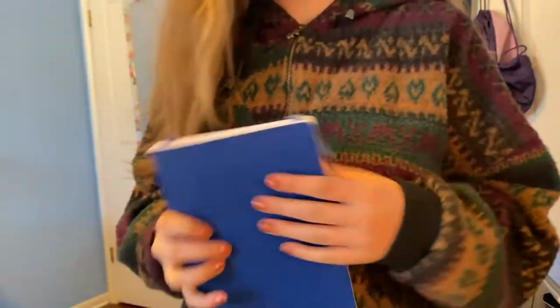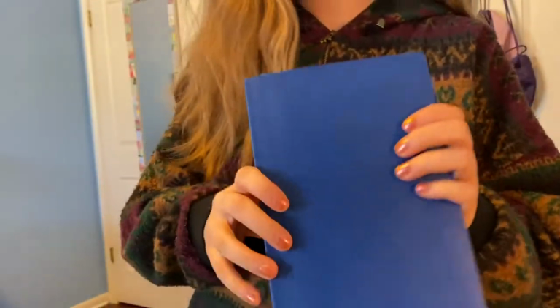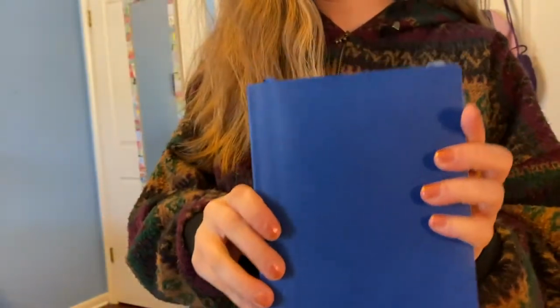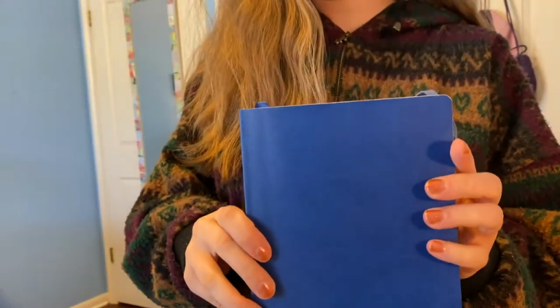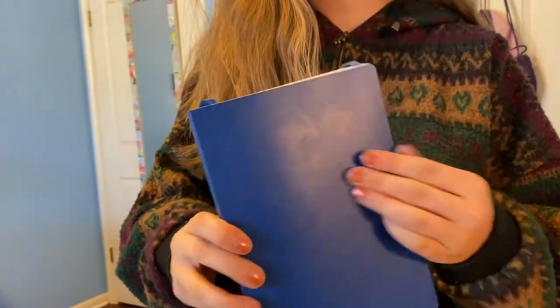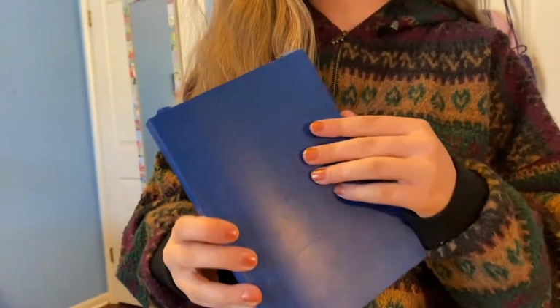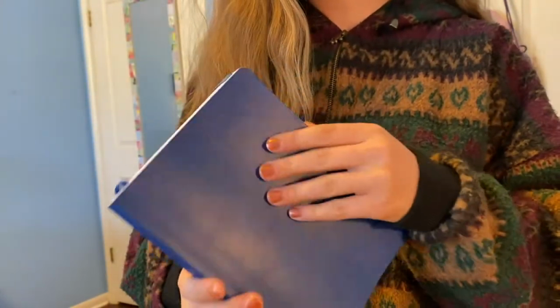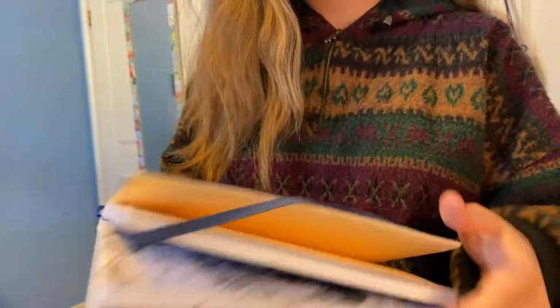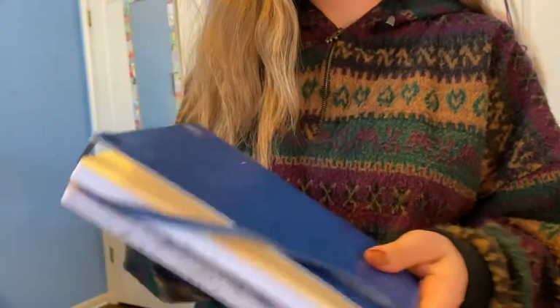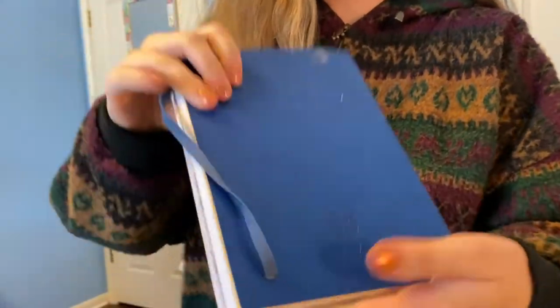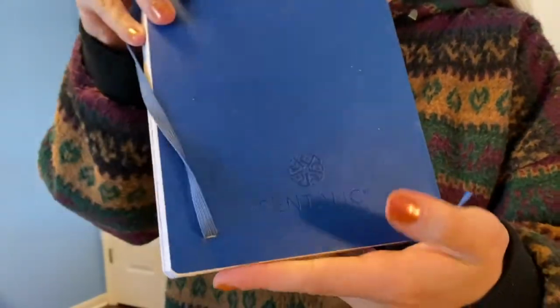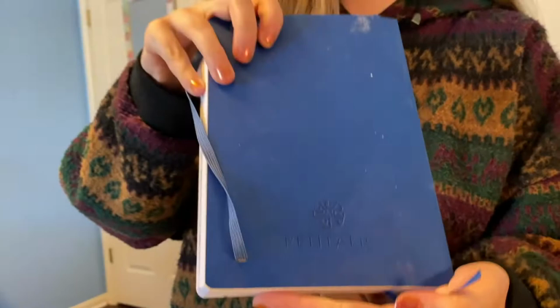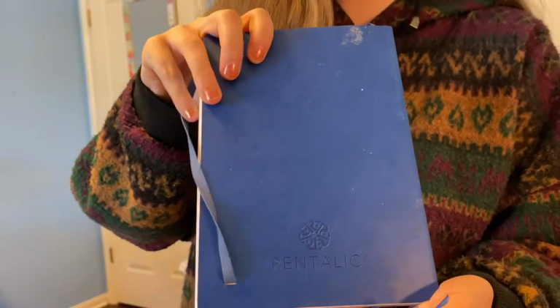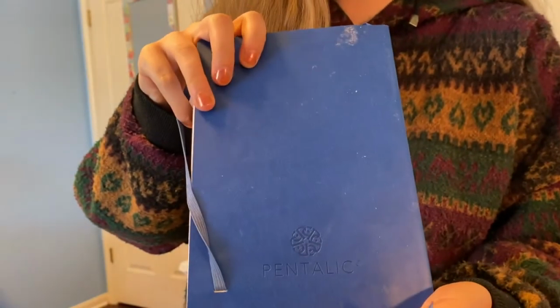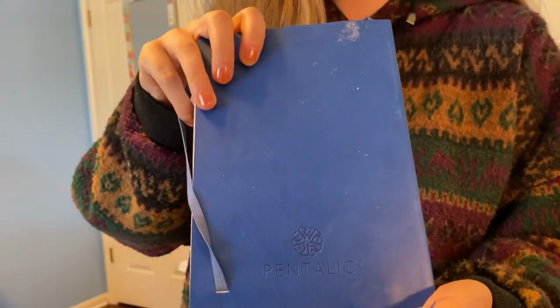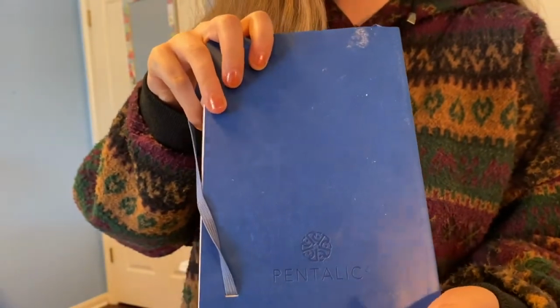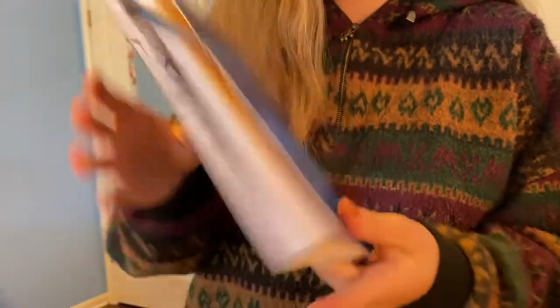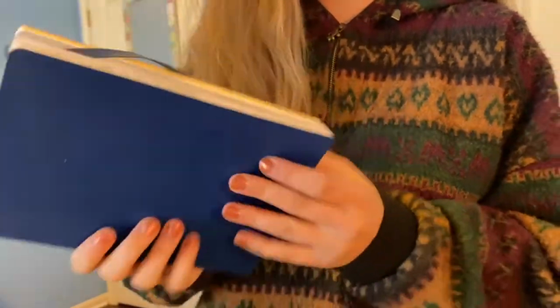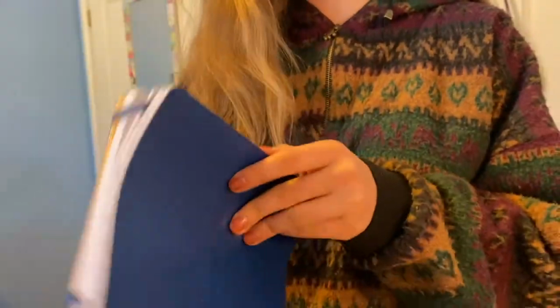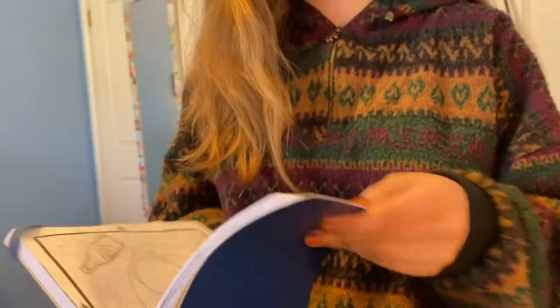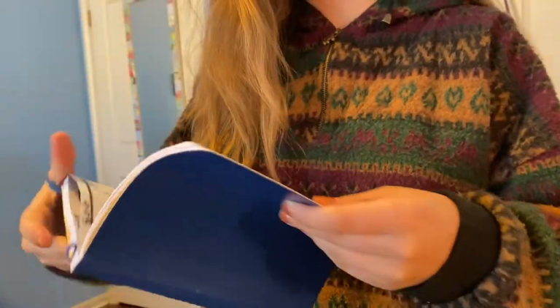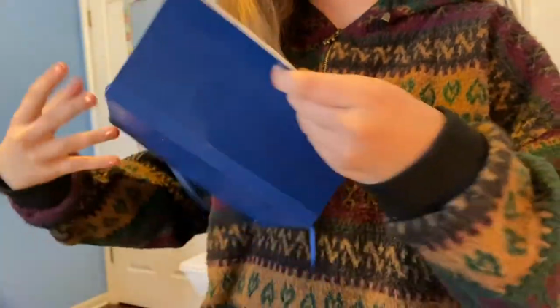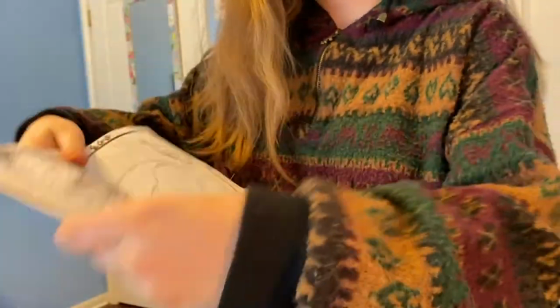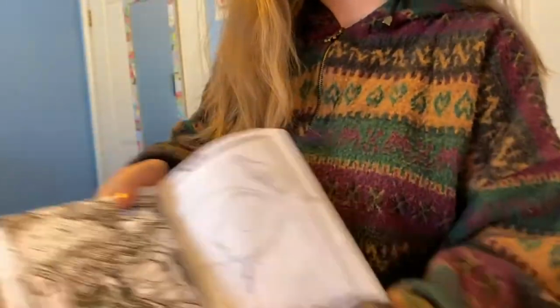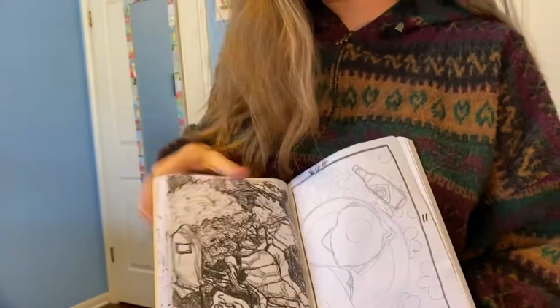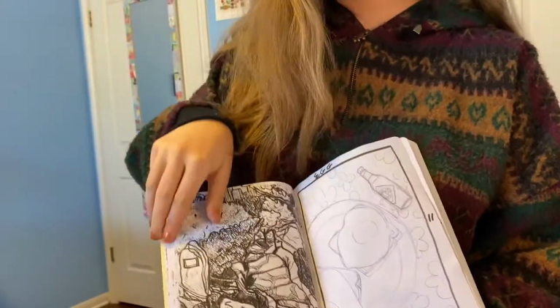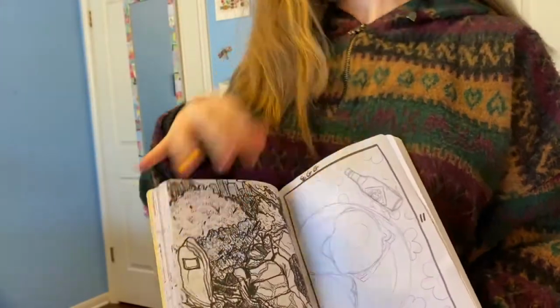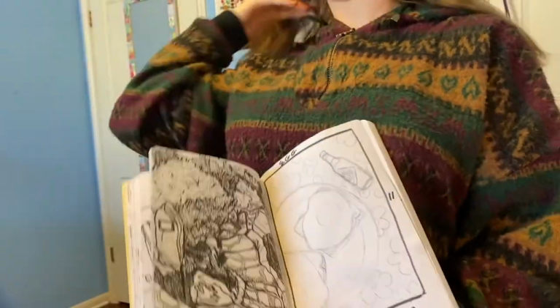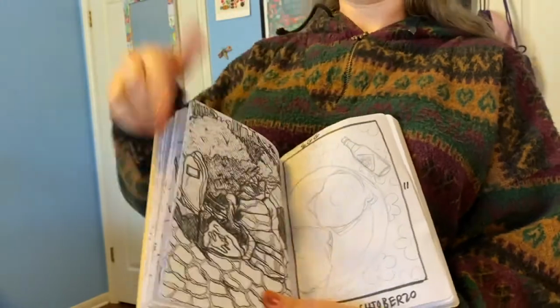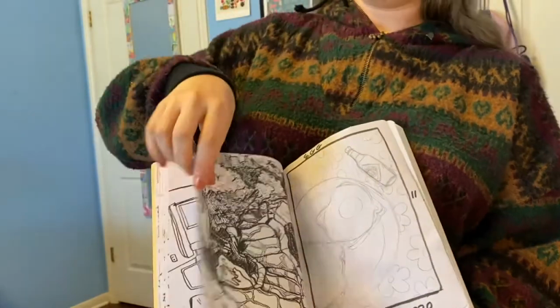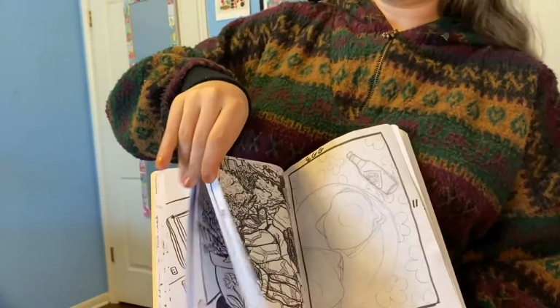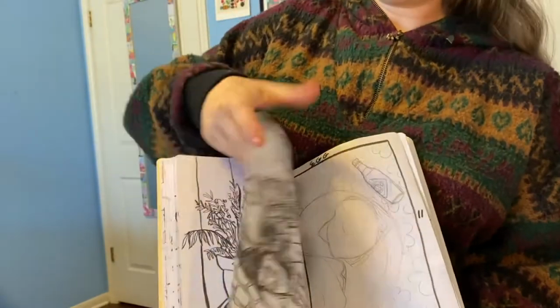And then here's my sketchbook. I got it from Pentalic — it's literally my favorite brand and they're kind of out of business now and I'm very sad about it, so please come back. But yeah, here's some of my drawings that I've done.